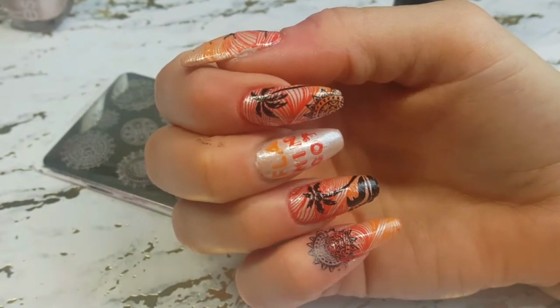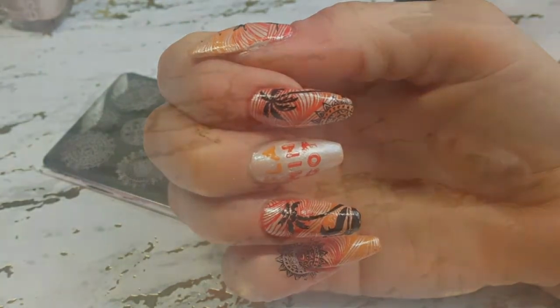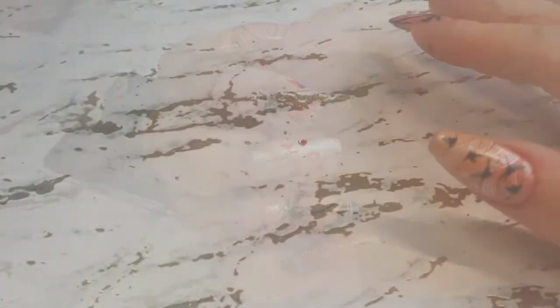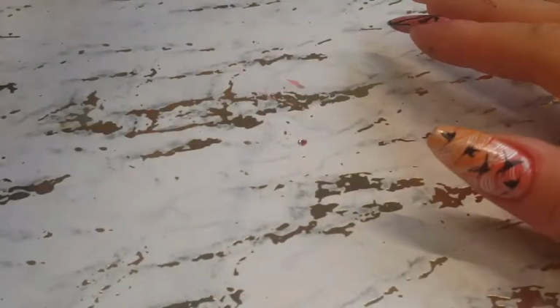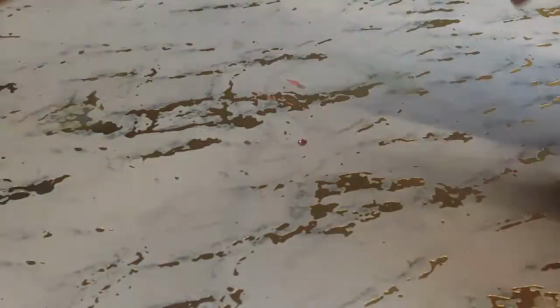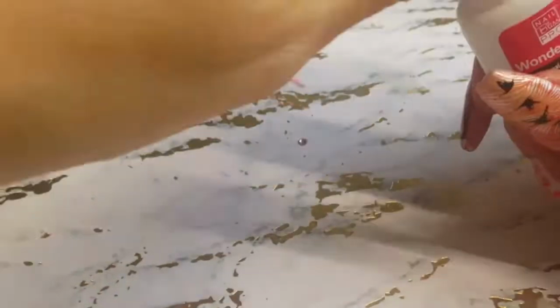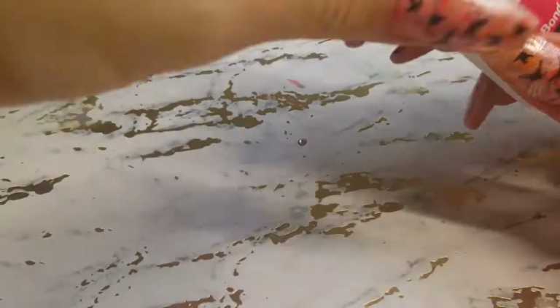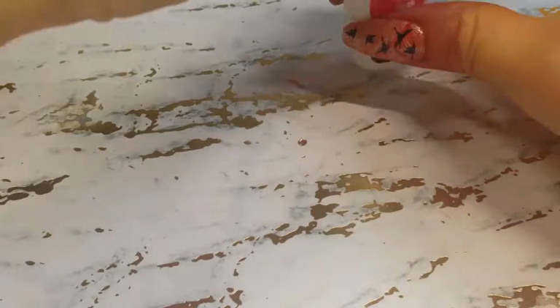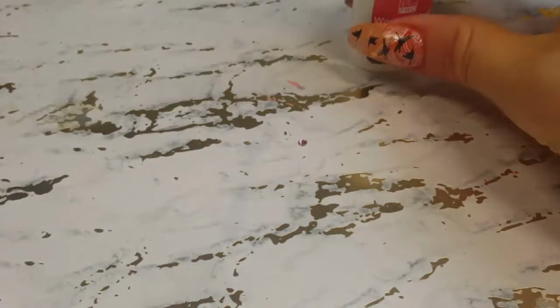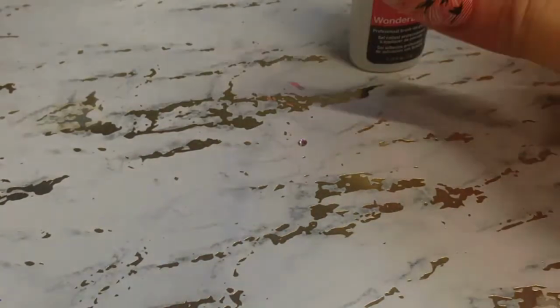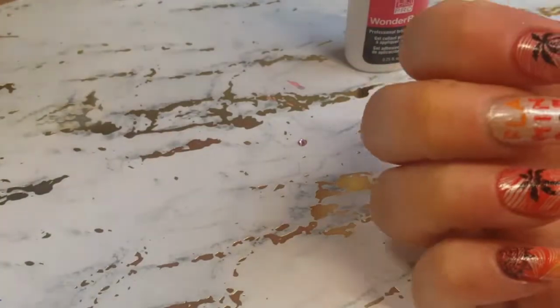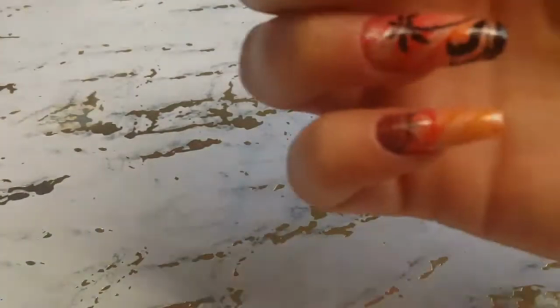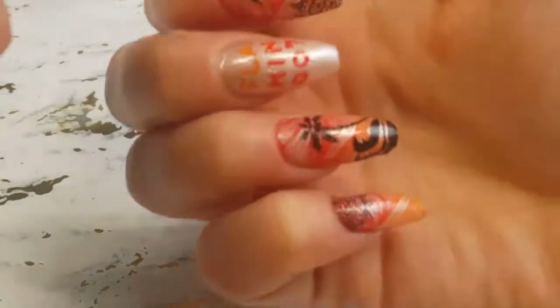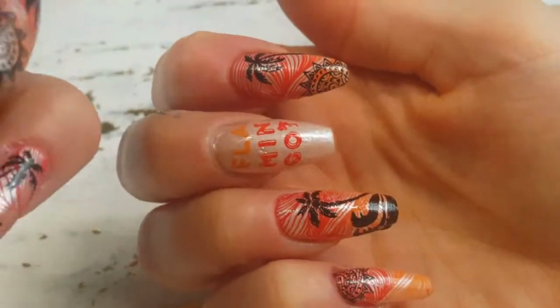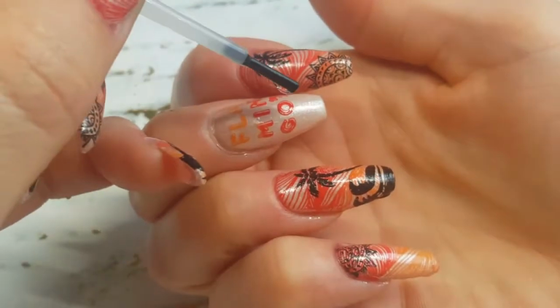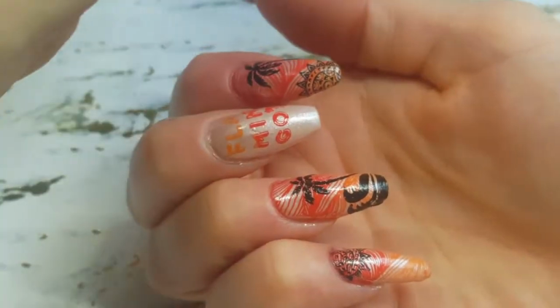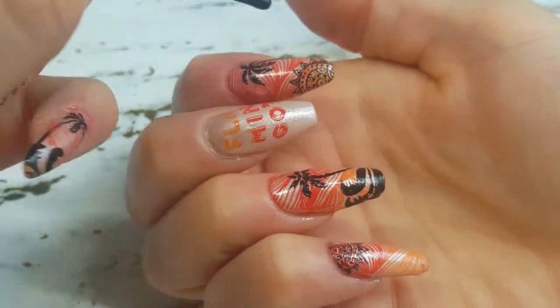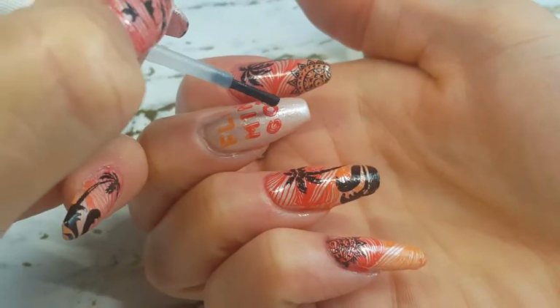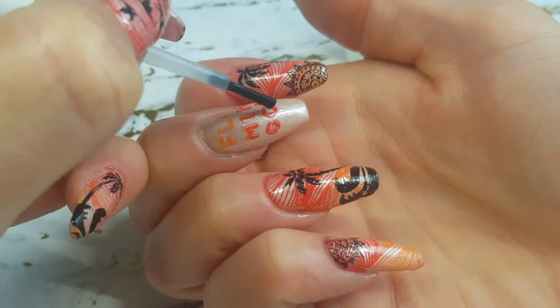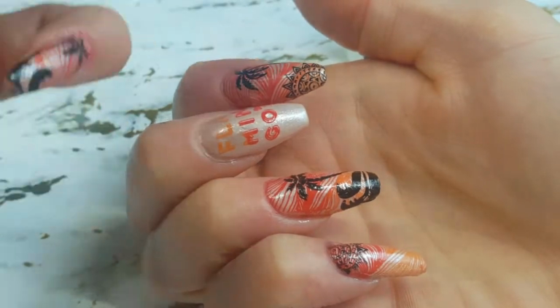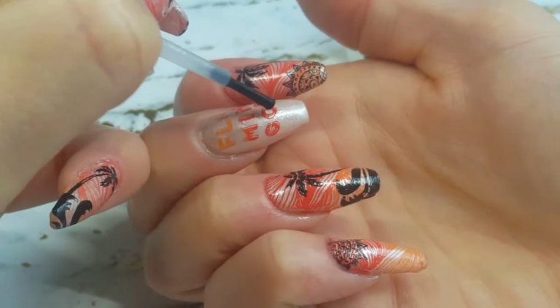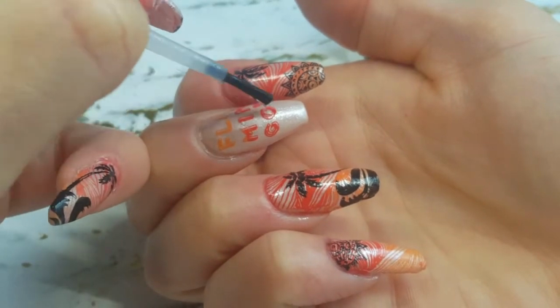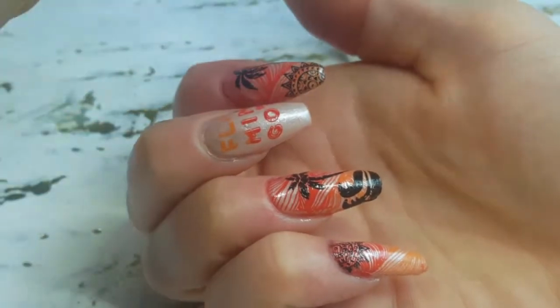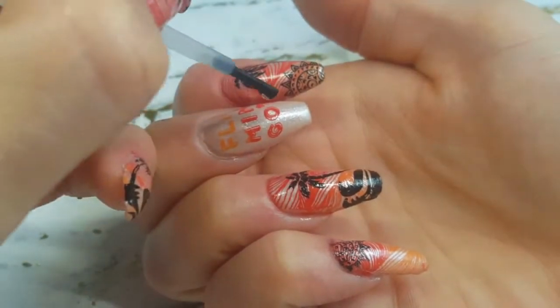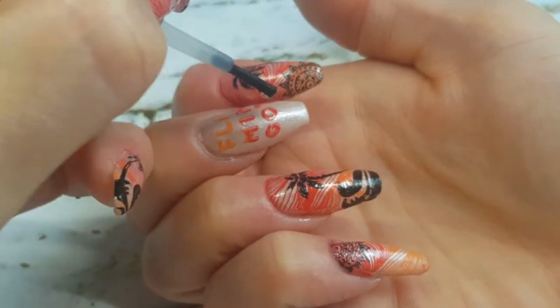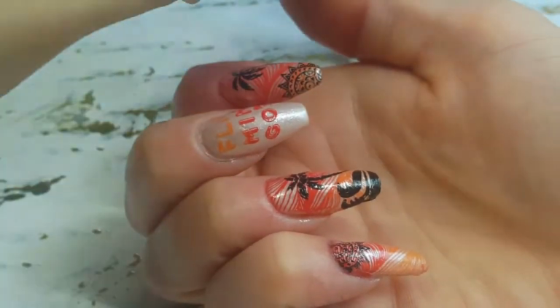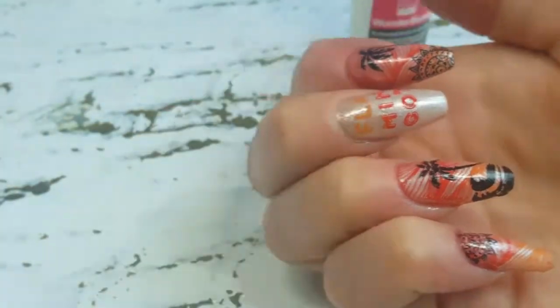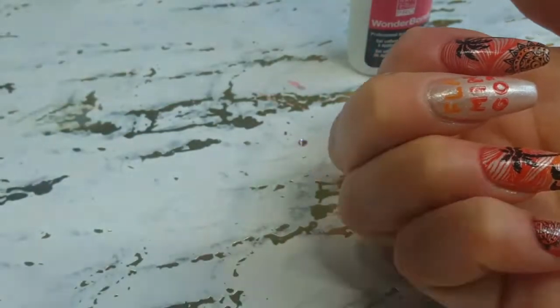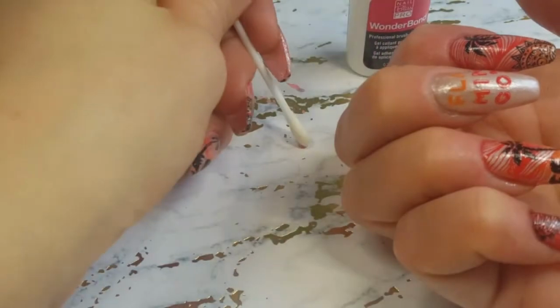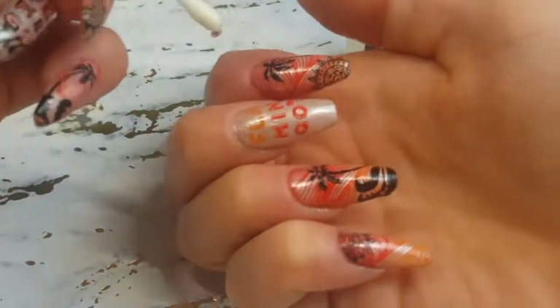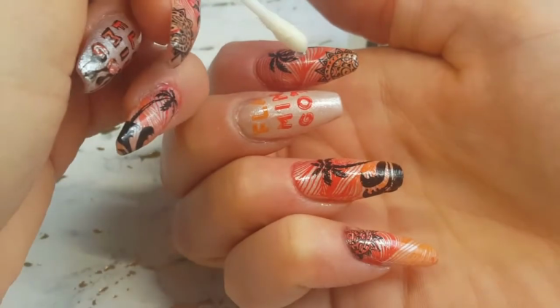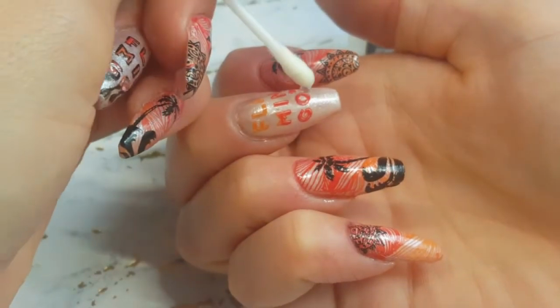We're not done, but it looks like it could be done! We're going to add a crystal at the 'O' of the flamingo typography. I've got to be extra — I know — but I like to be.